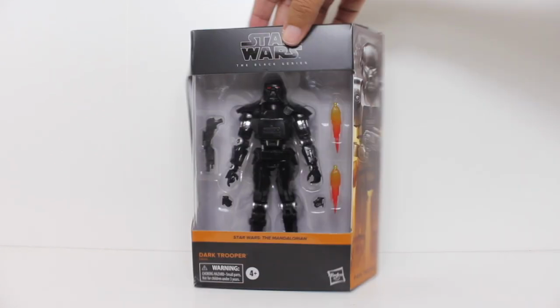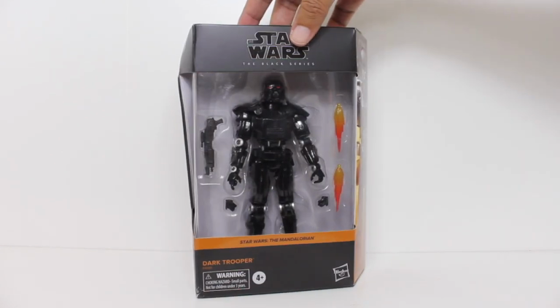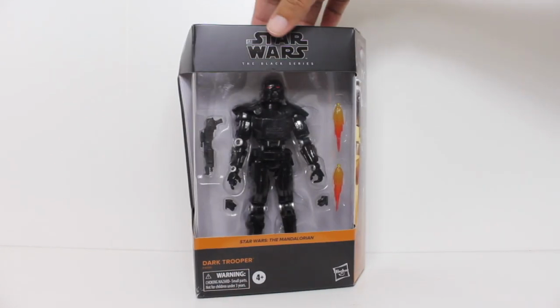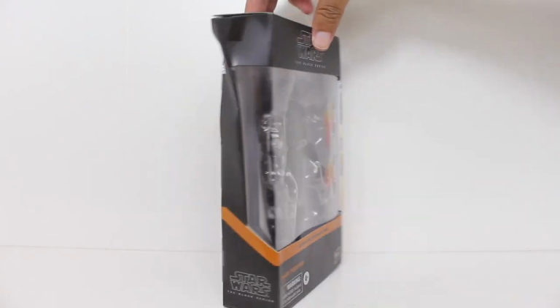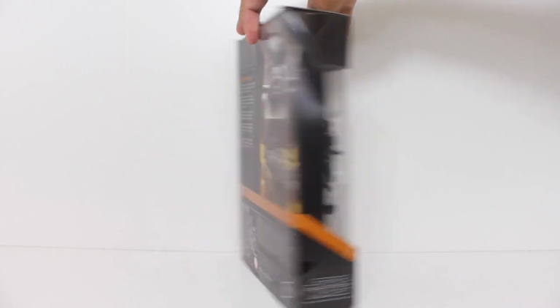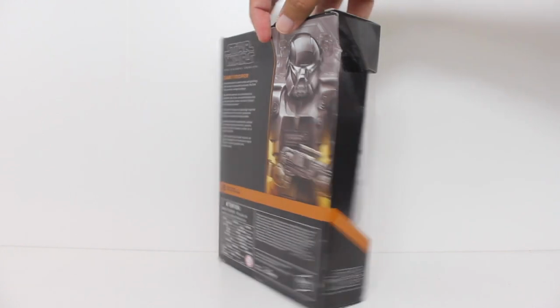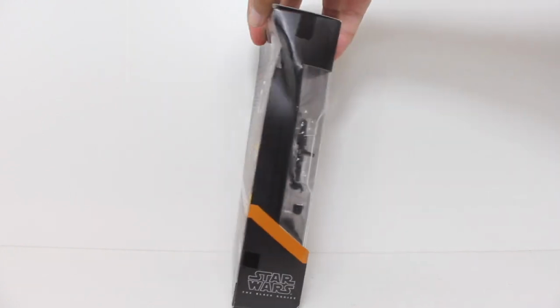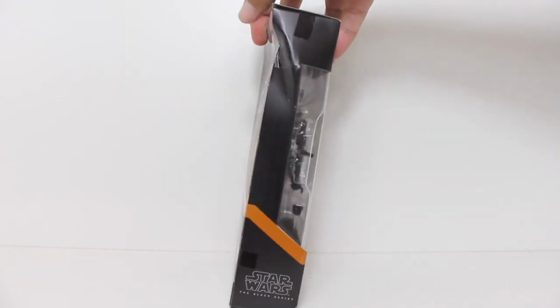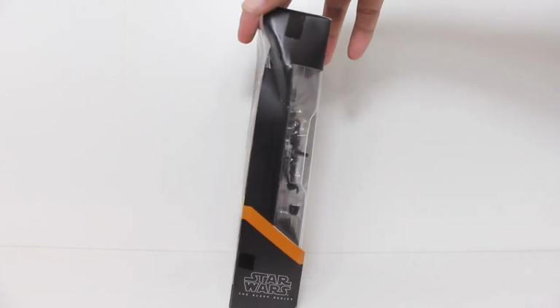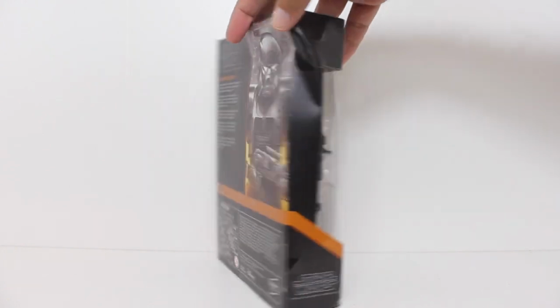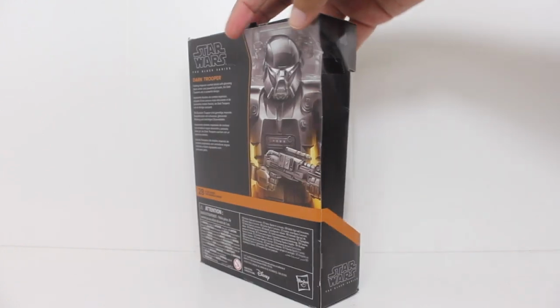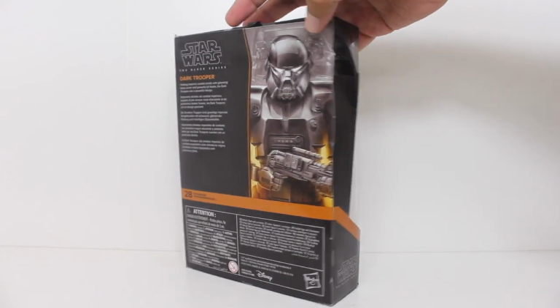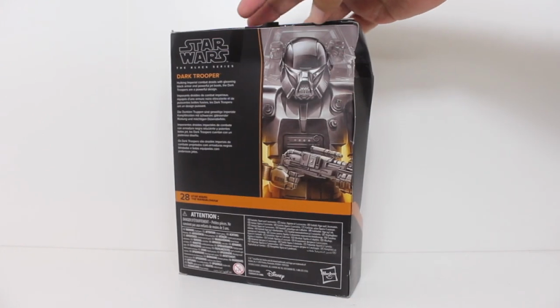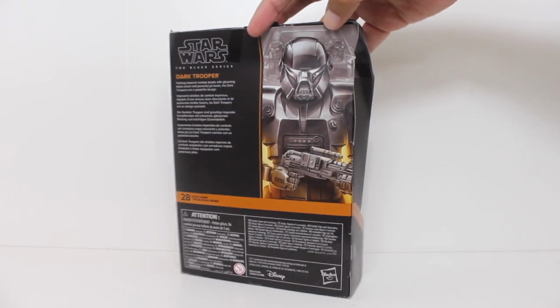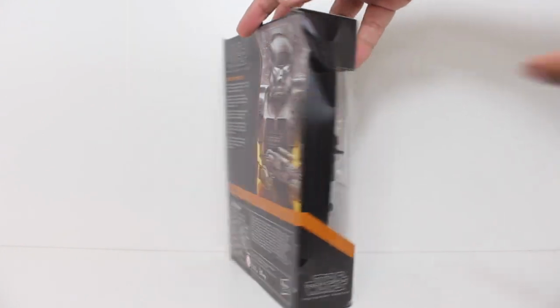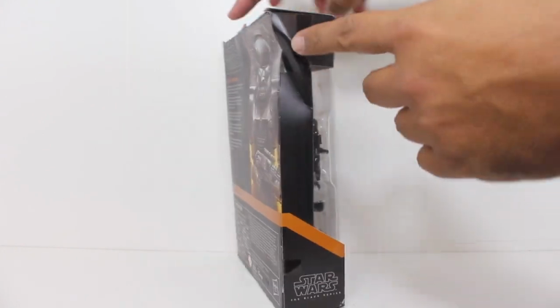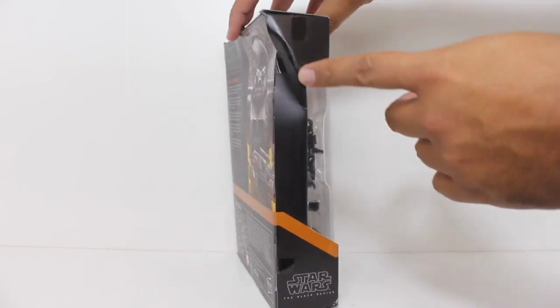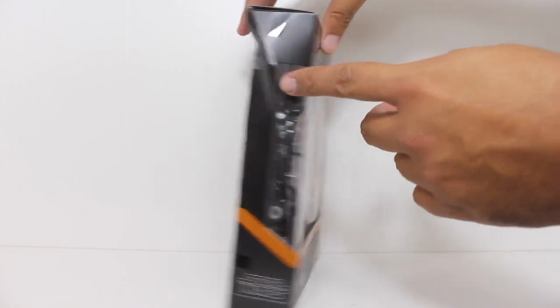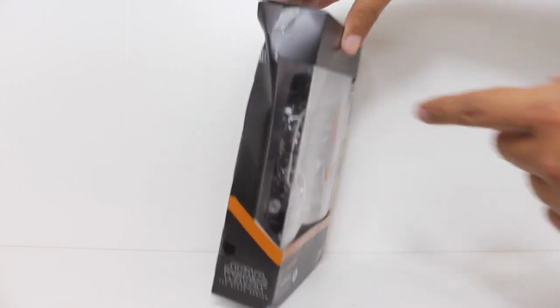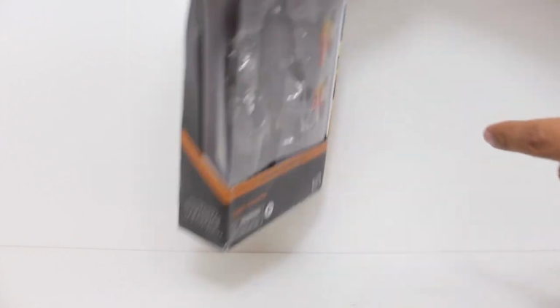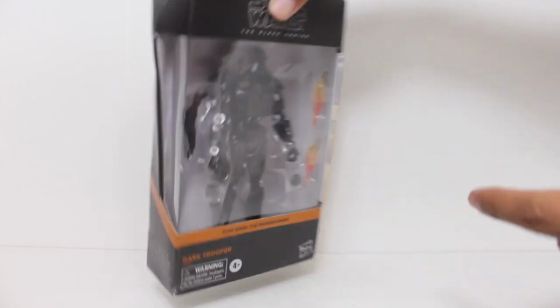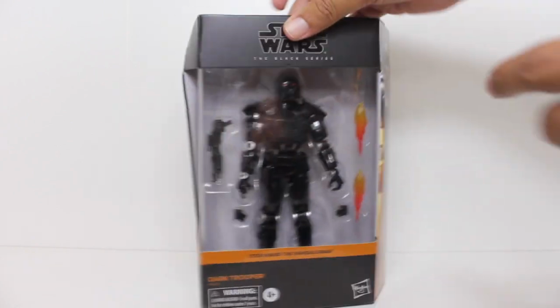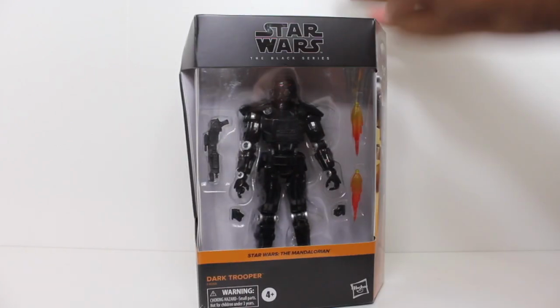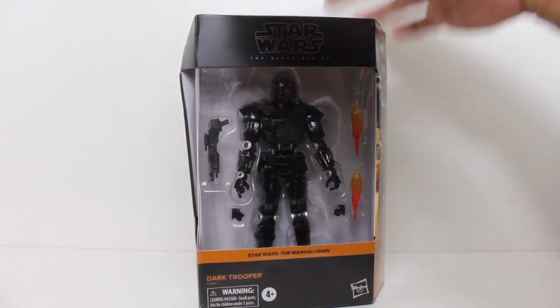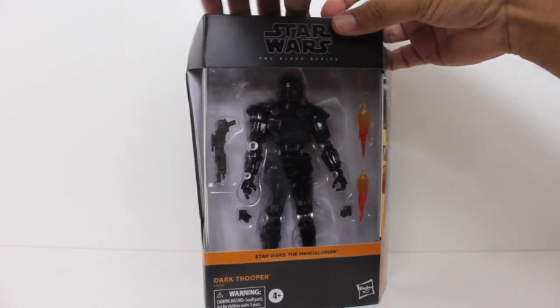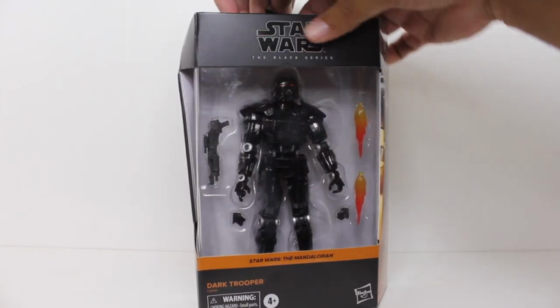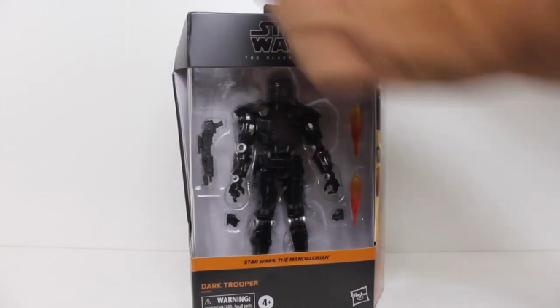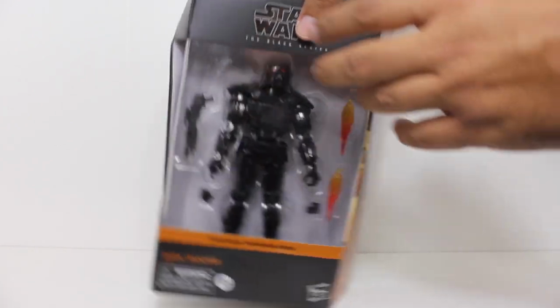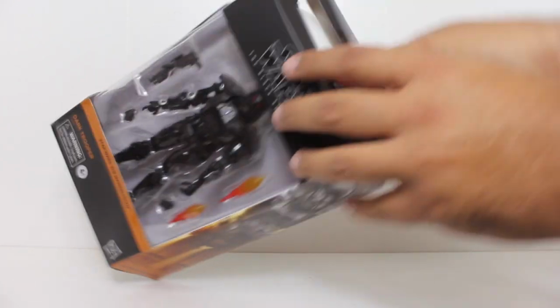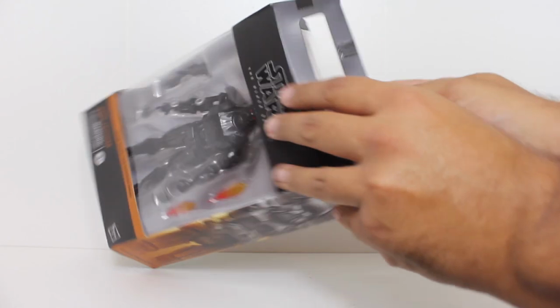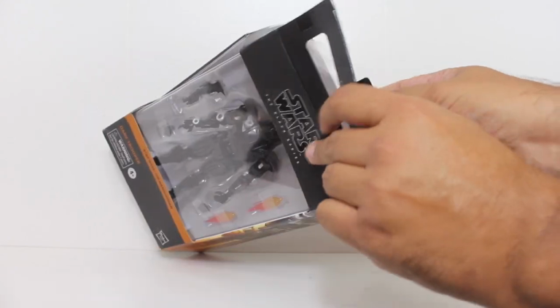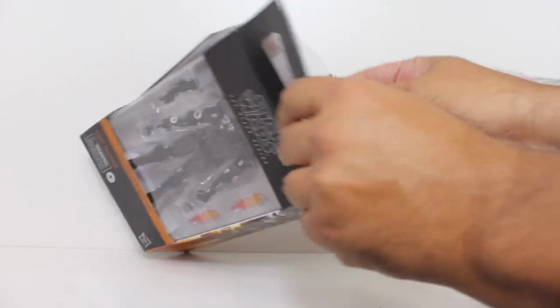I ordered this from Amazon, and this is the condition that it came in. The outer box that it shipped in was fine — this is actually the condition it was in when they put it in the box to ship it. Thankfully, I'm not an inbox collector; I don't really care about boxes.